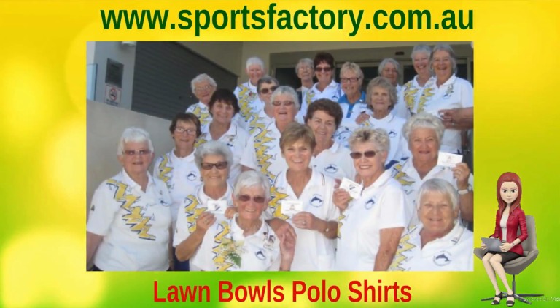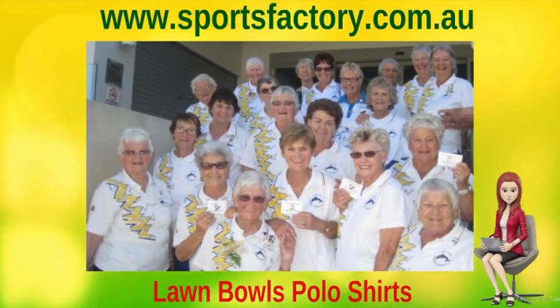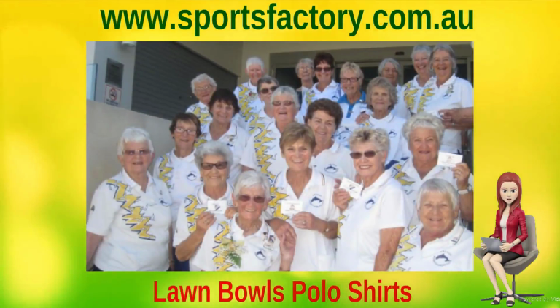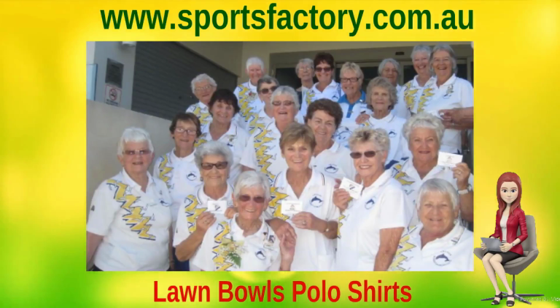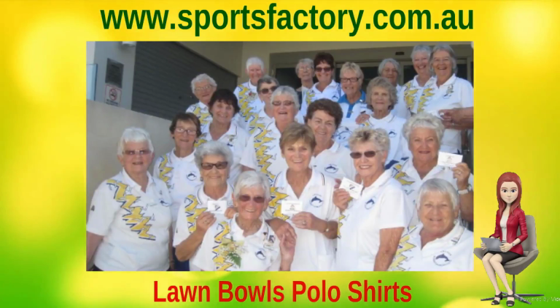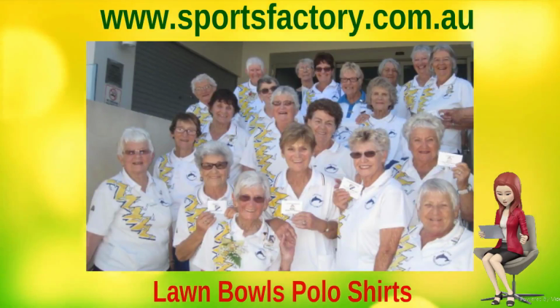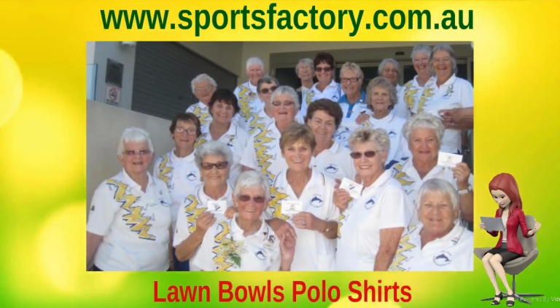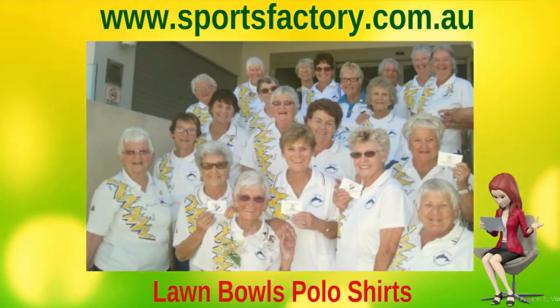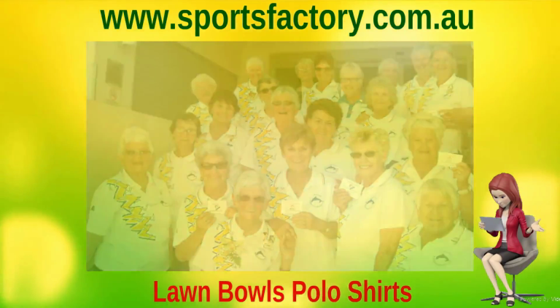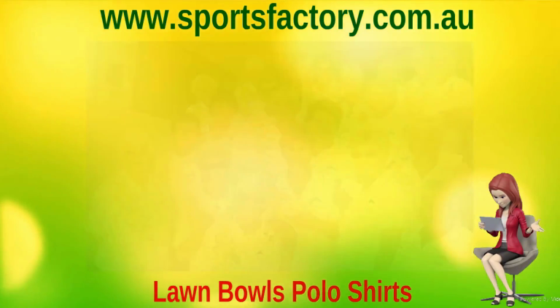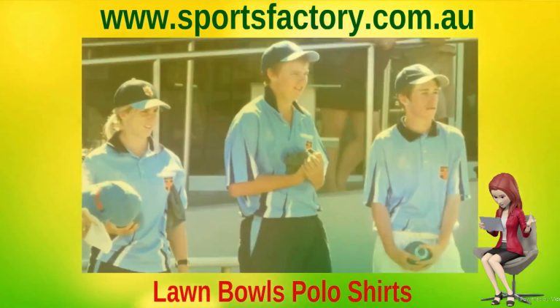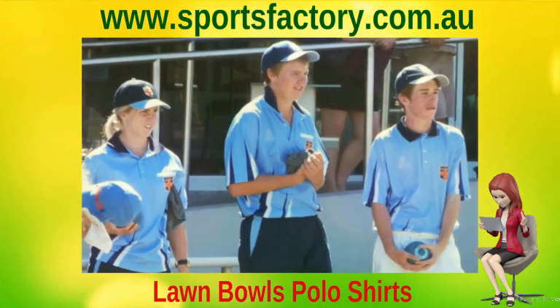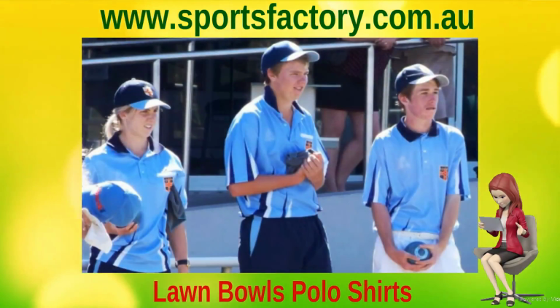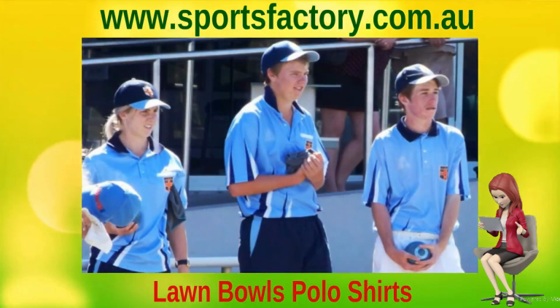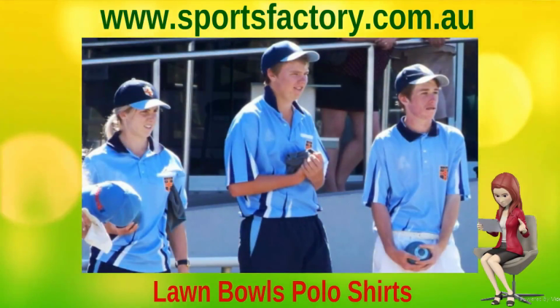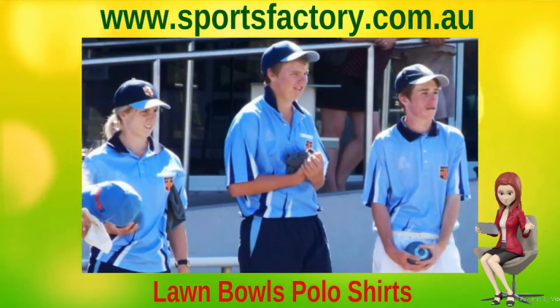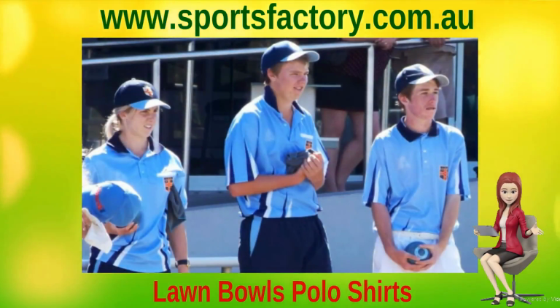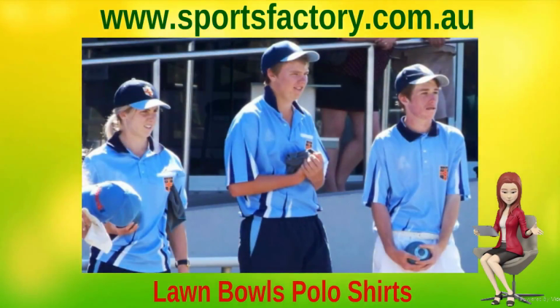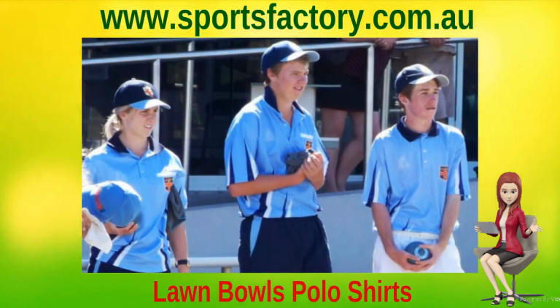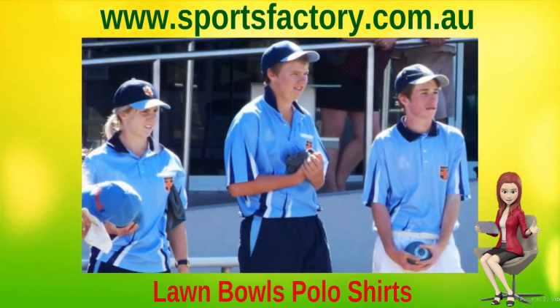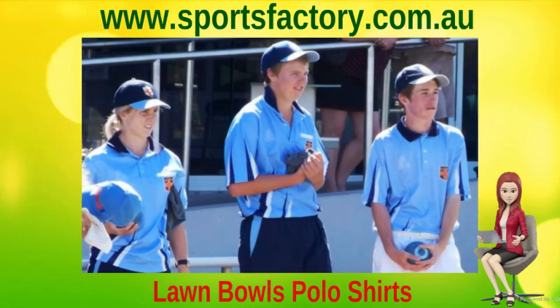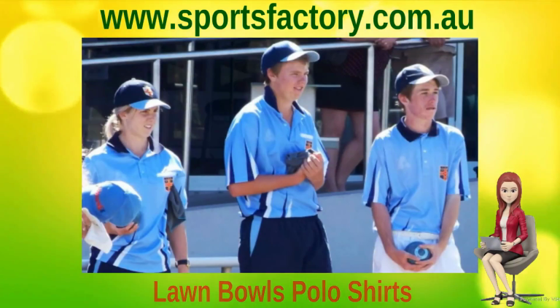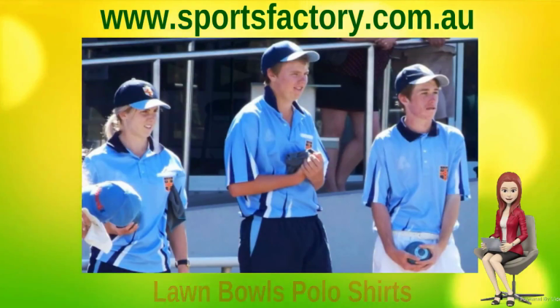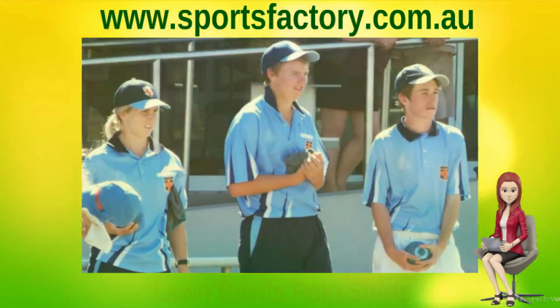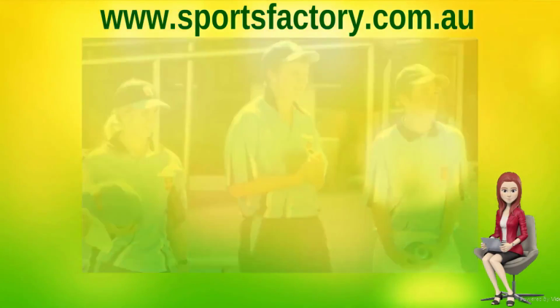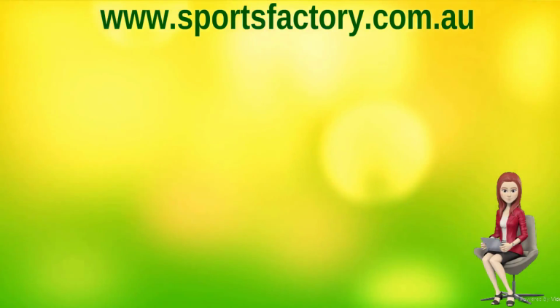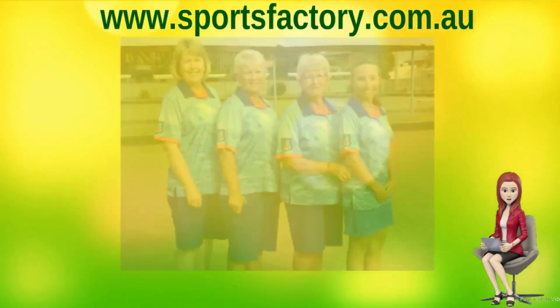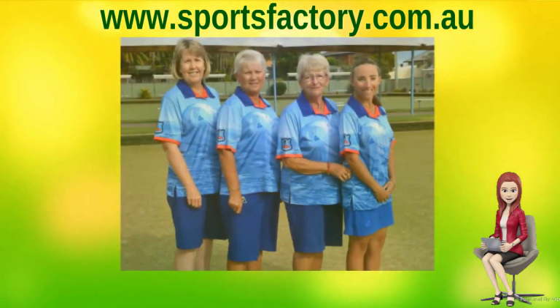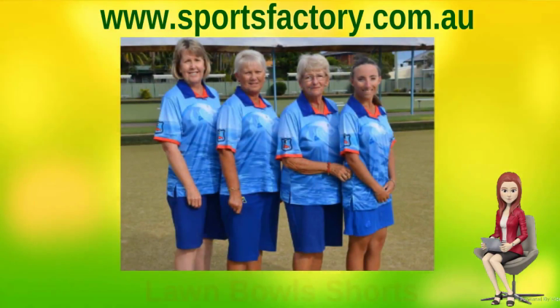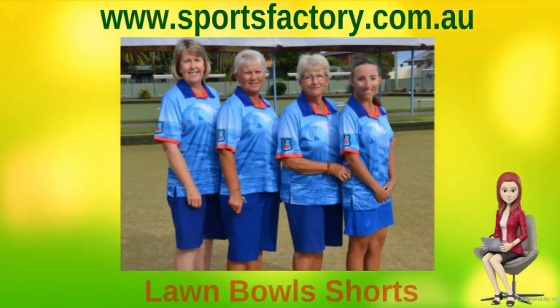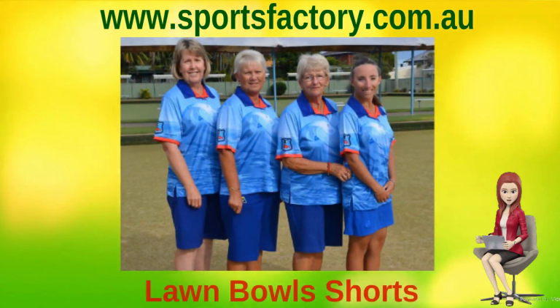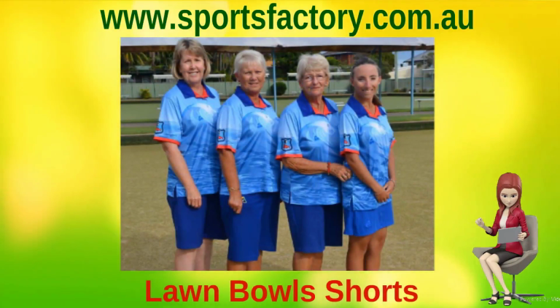All our men's and ladies' polo shirts can be either short, long, or three-quarter length sleeves to suit your club or school design.